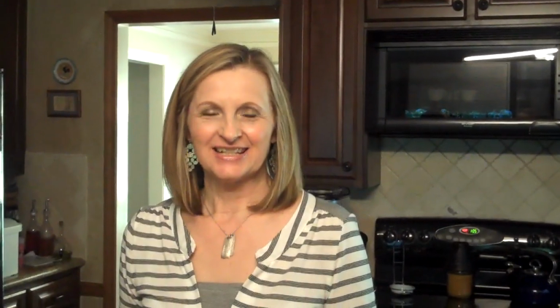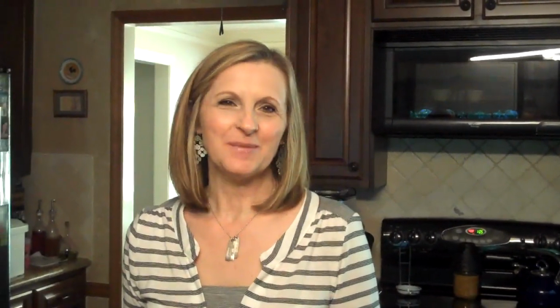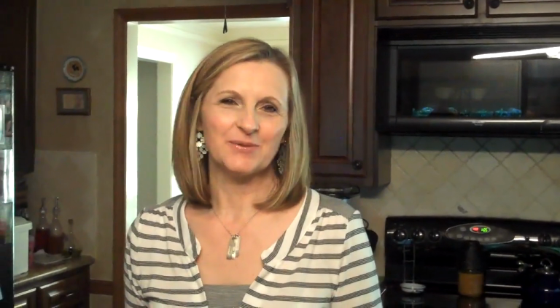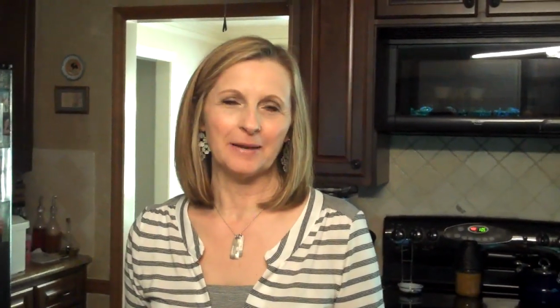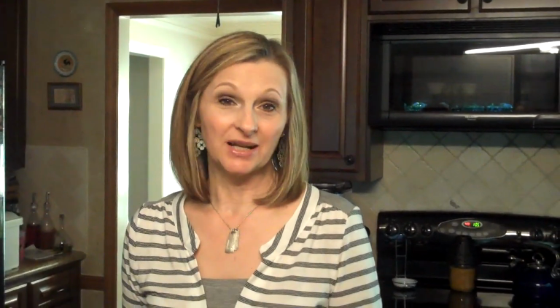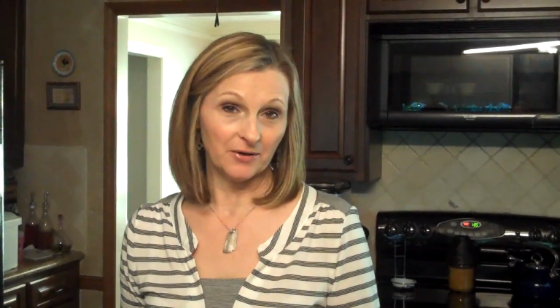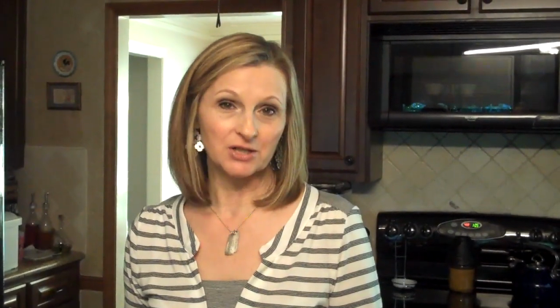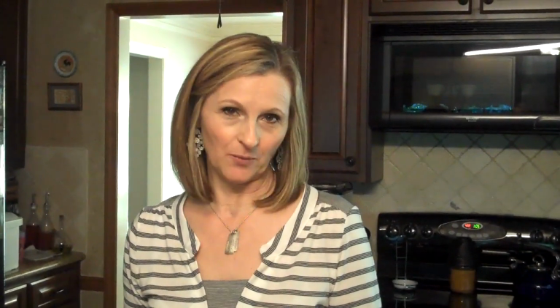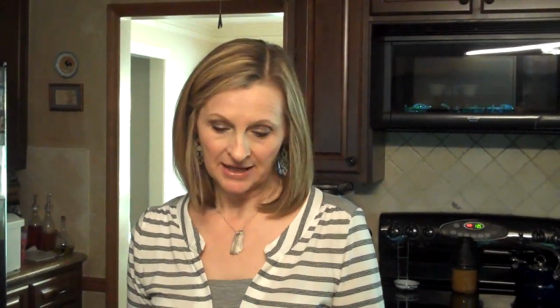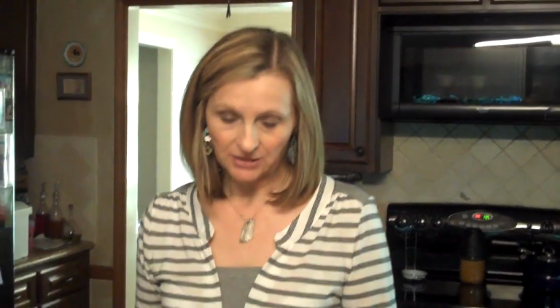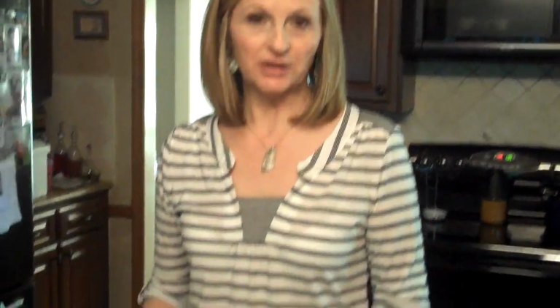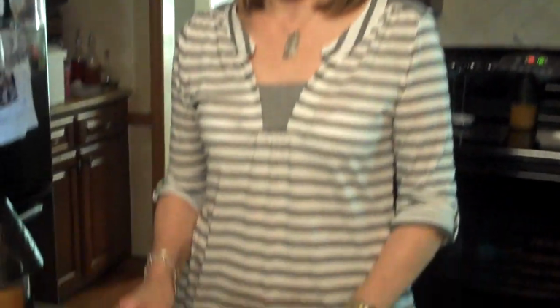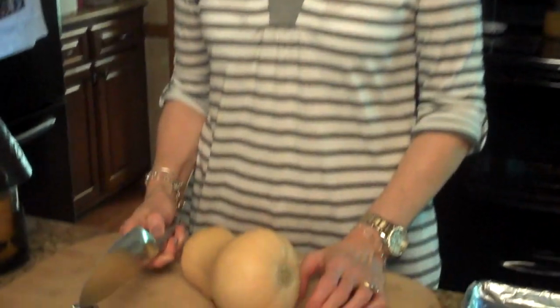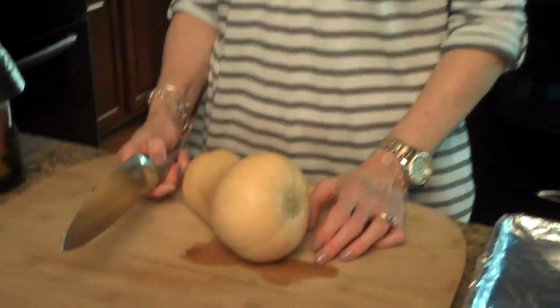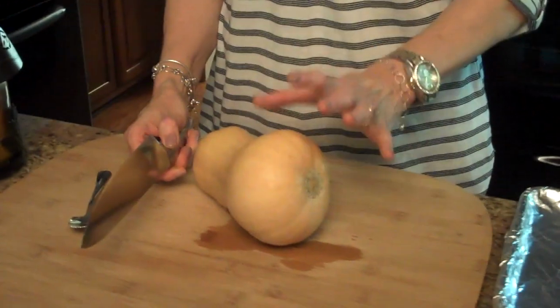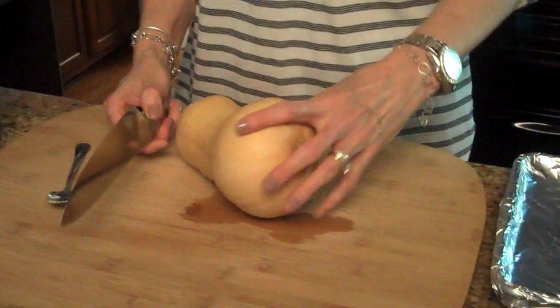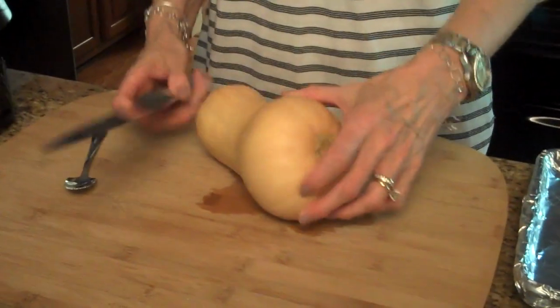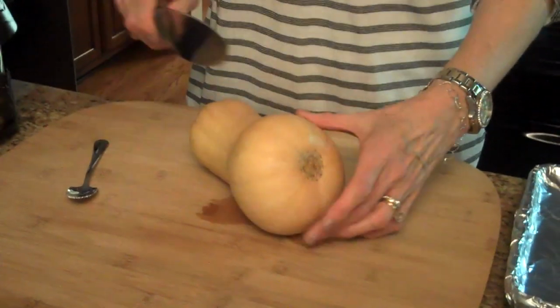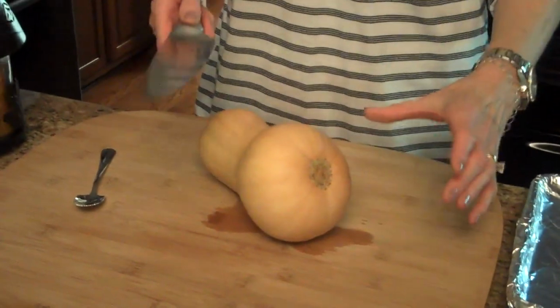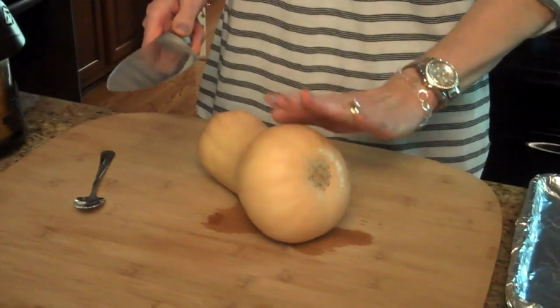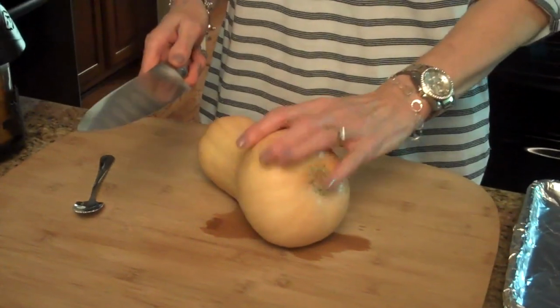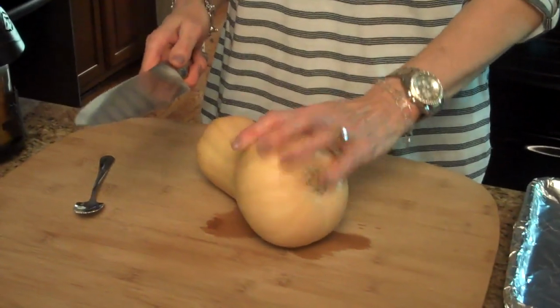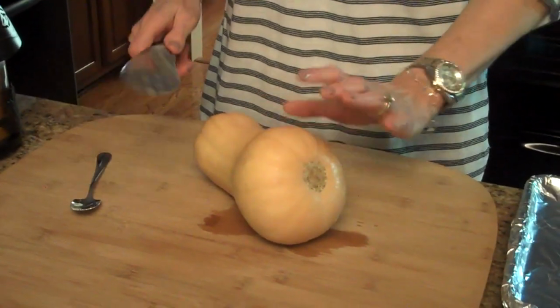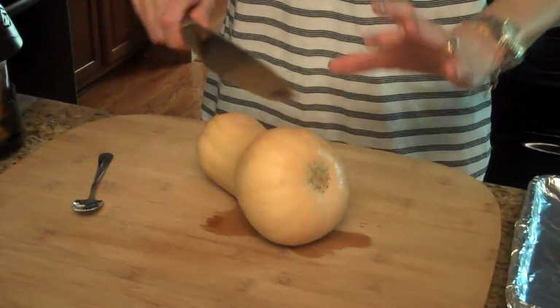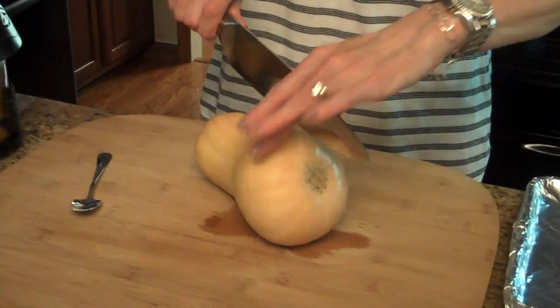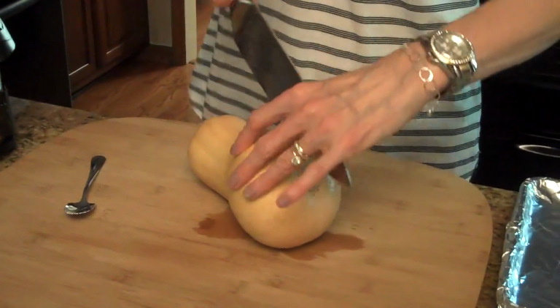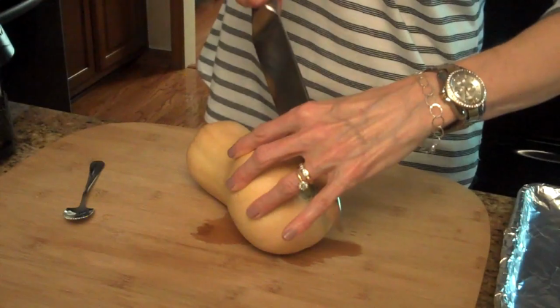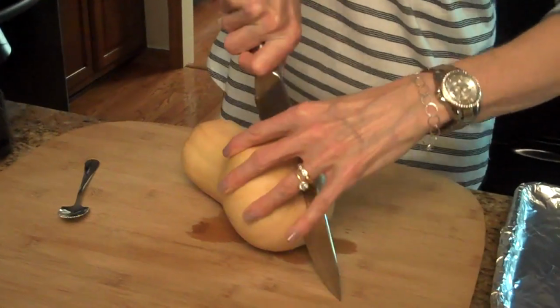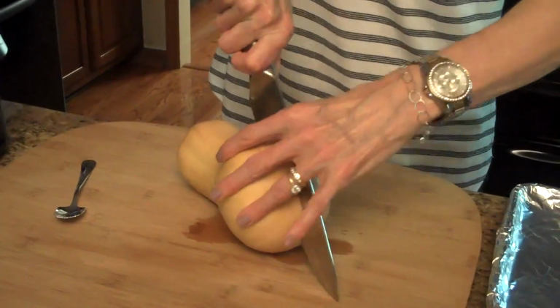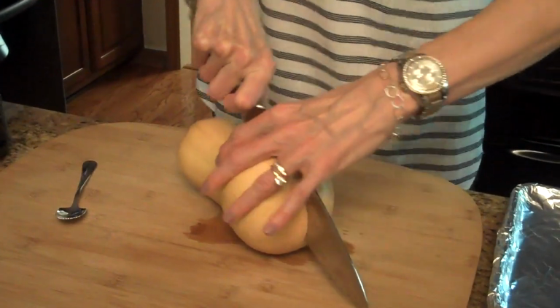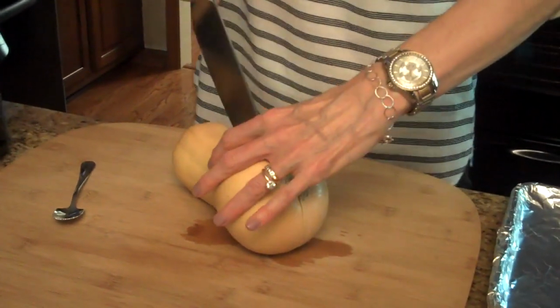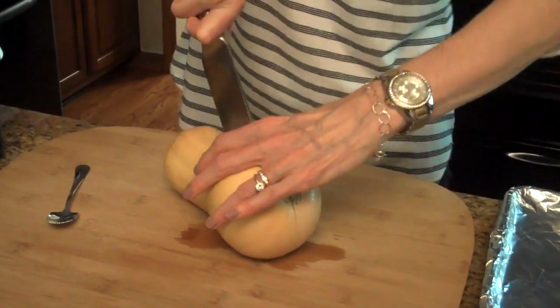To start making this recipe I'm going to cut my butternut squash lengthwise. To do this you're going to need a really sharp knife and a cutting board, because this is pretty thick so it takes a little work to get through it. You need to be careful not to cut yourself.